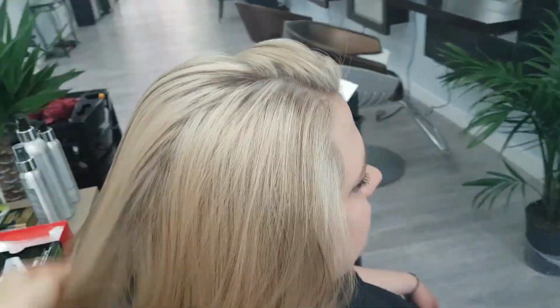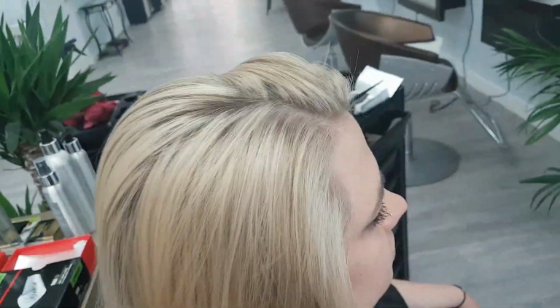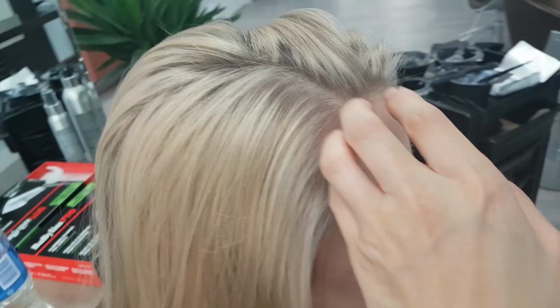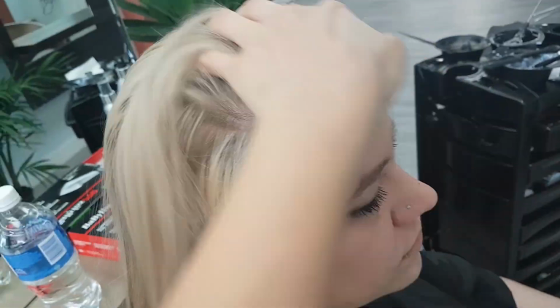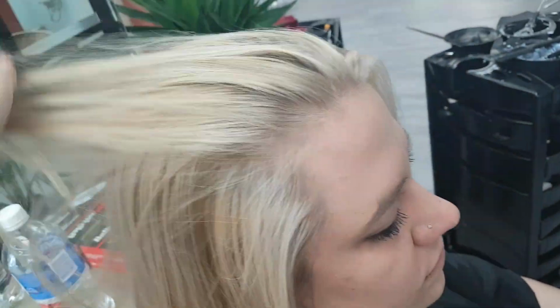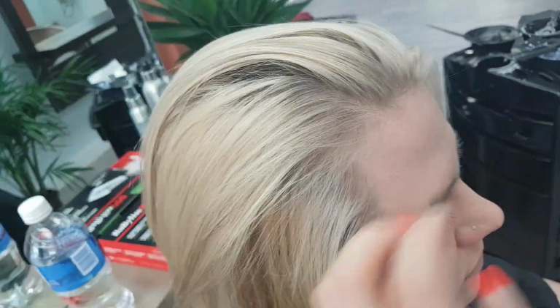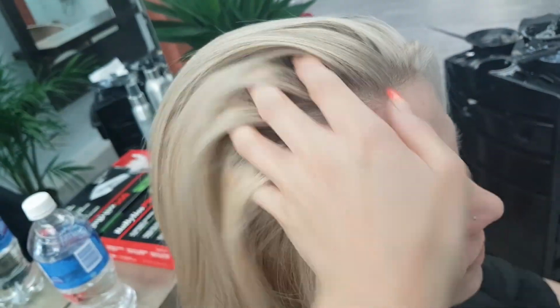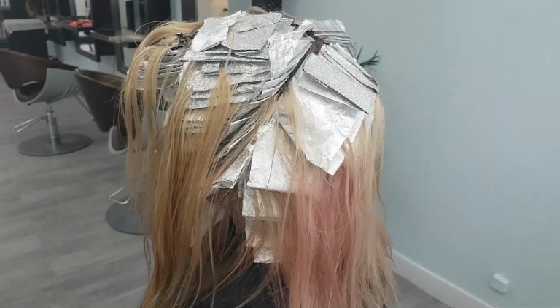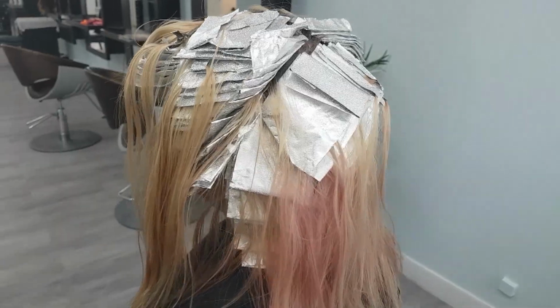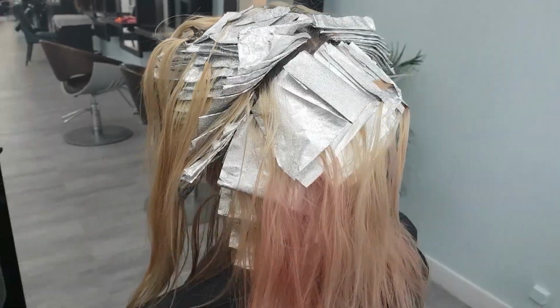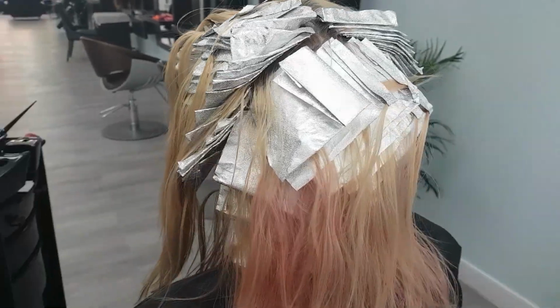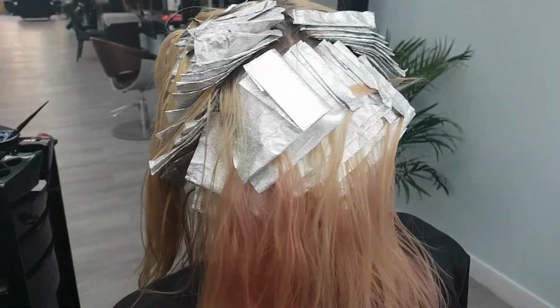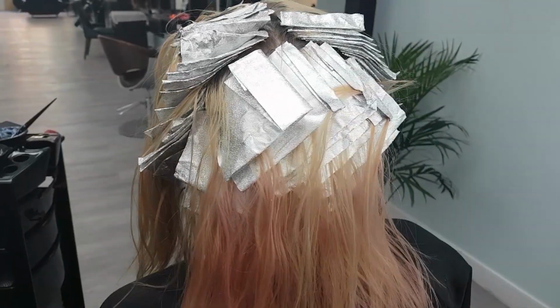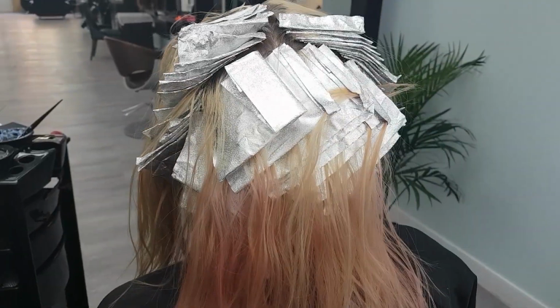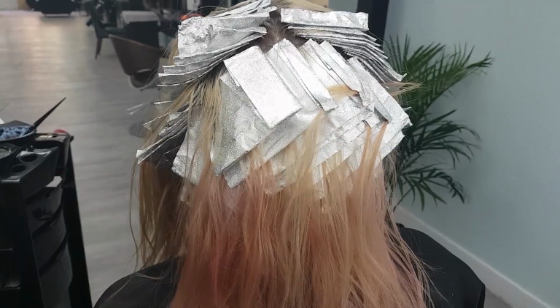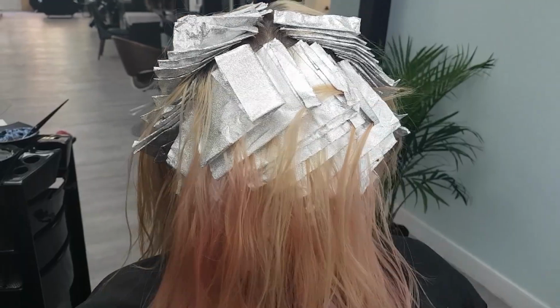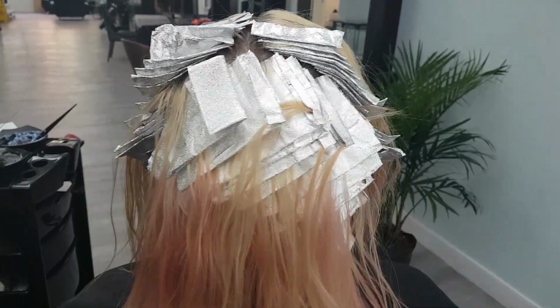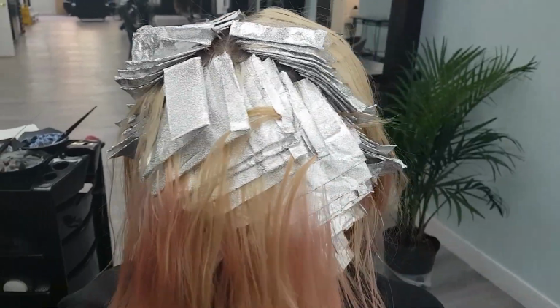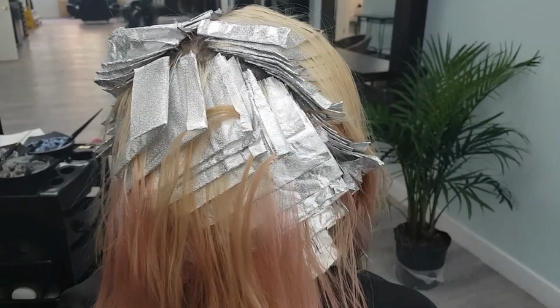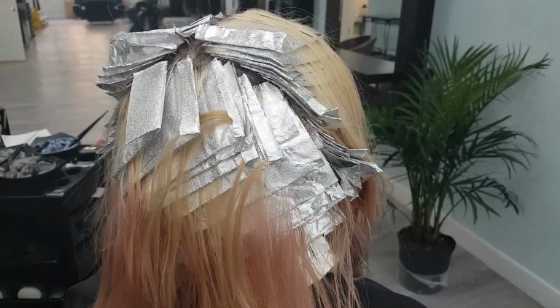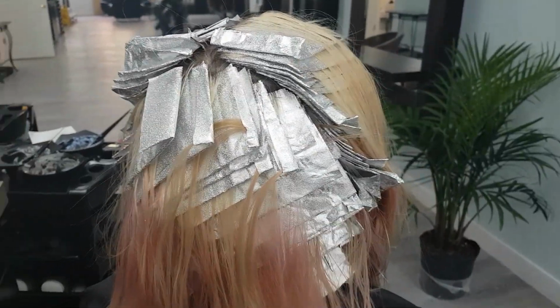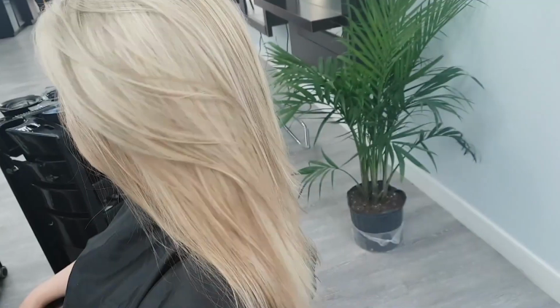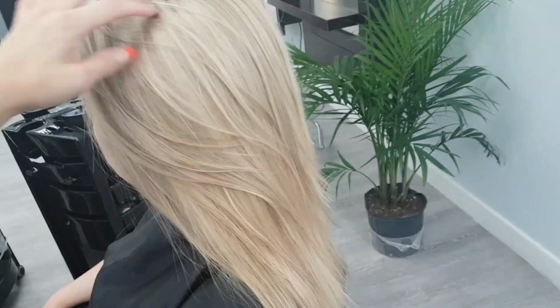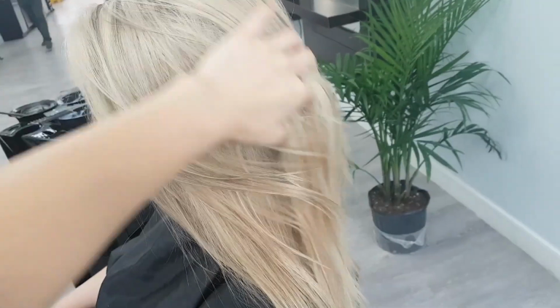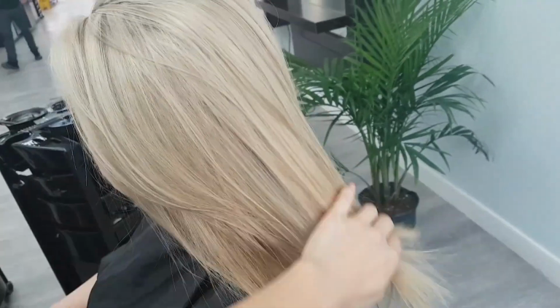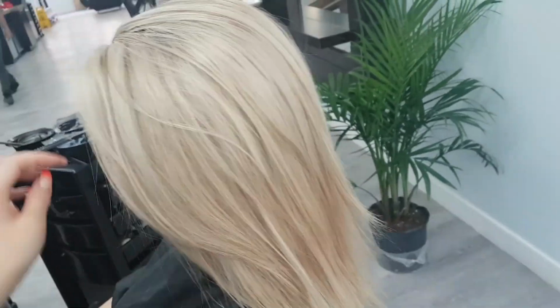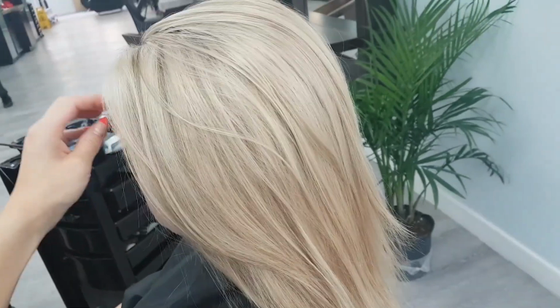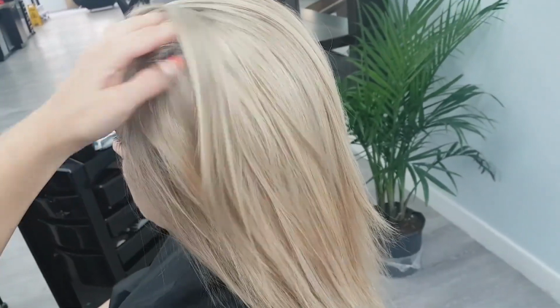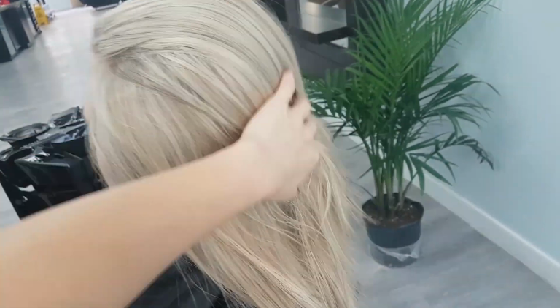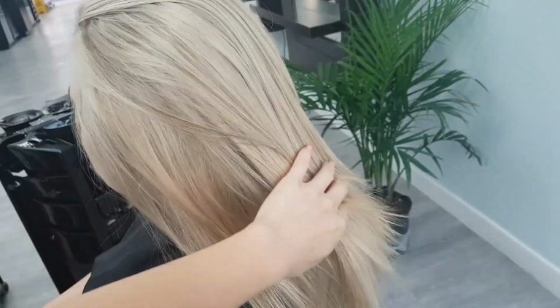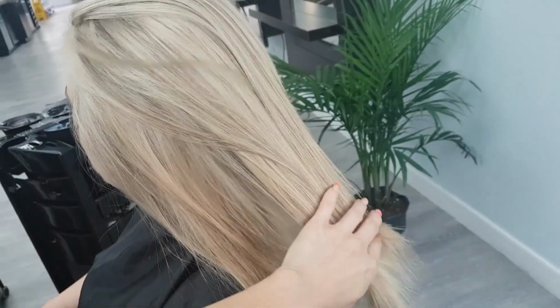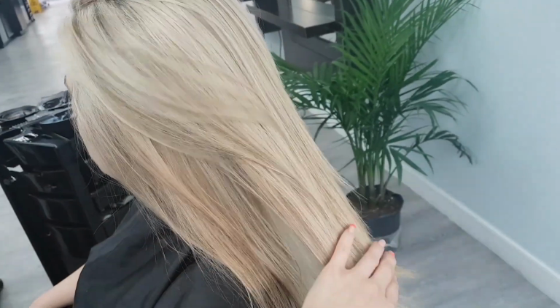What we're going to be doing is putting in blonde foils and also low lighting the hair, putting back in some of her natural color to break up the blonde.